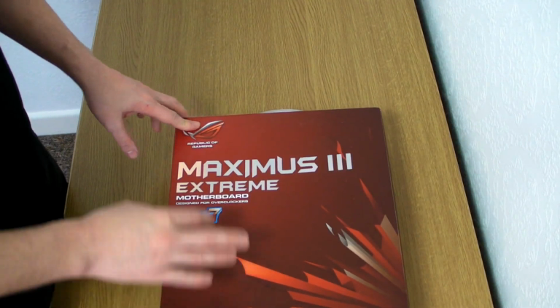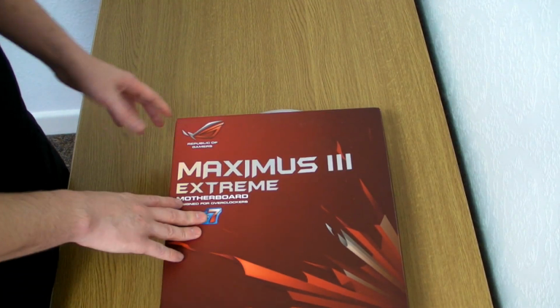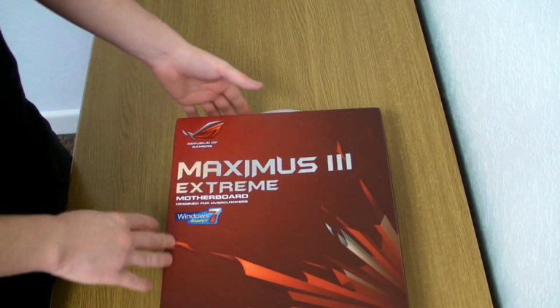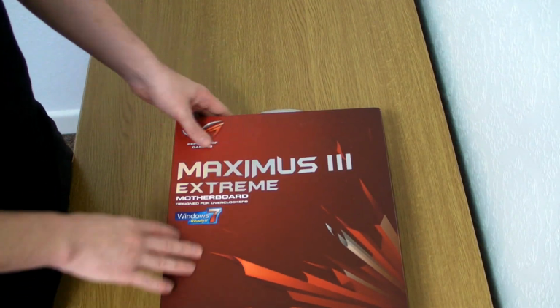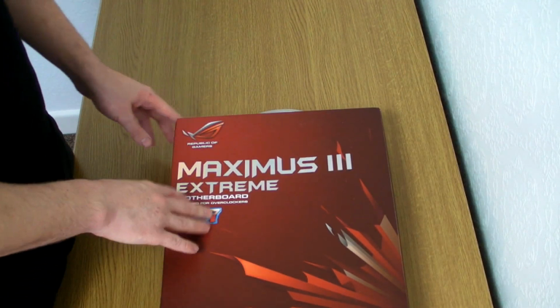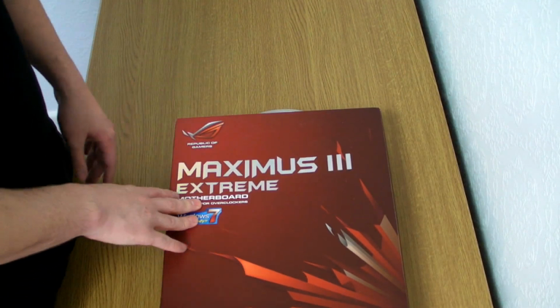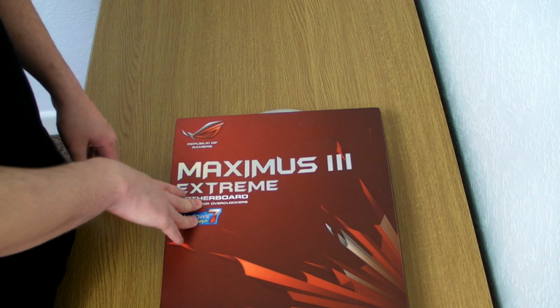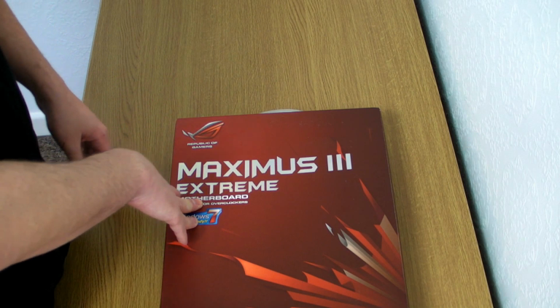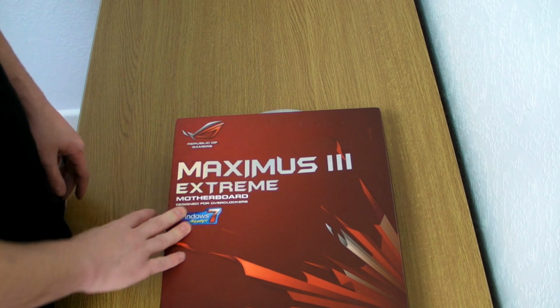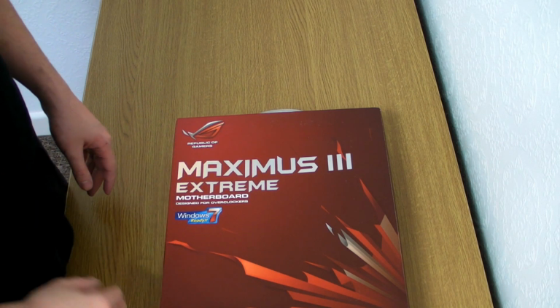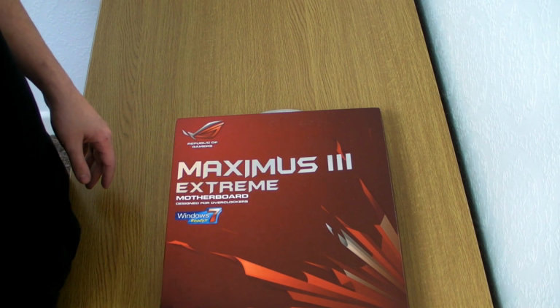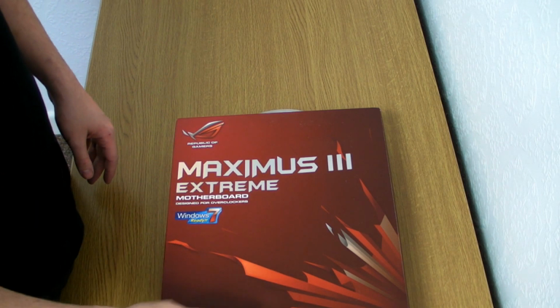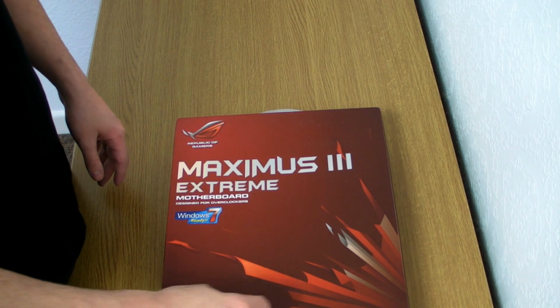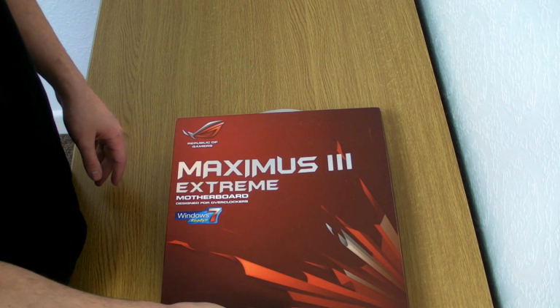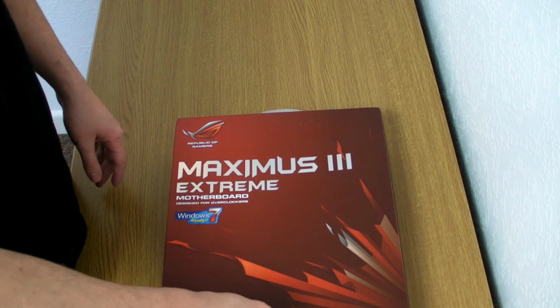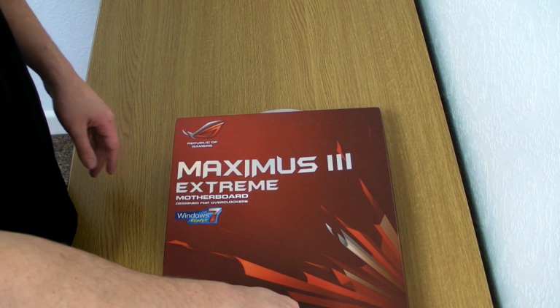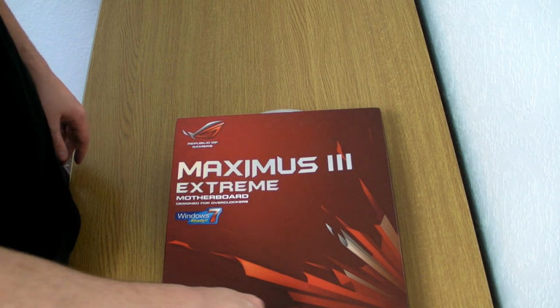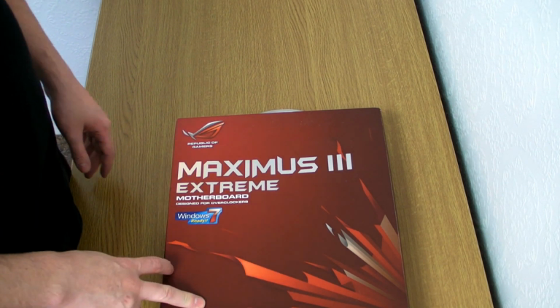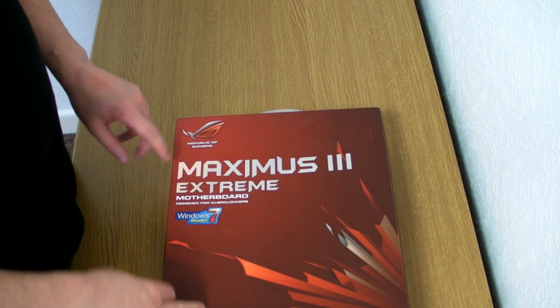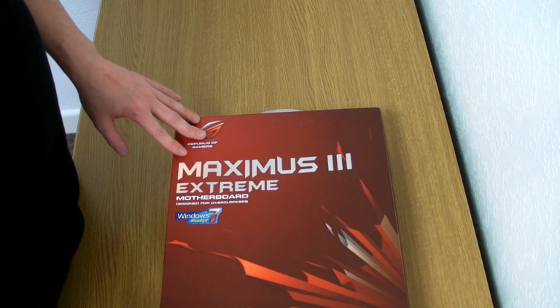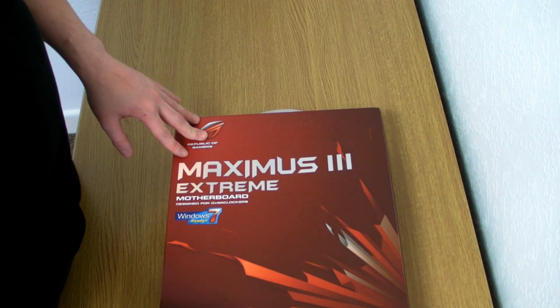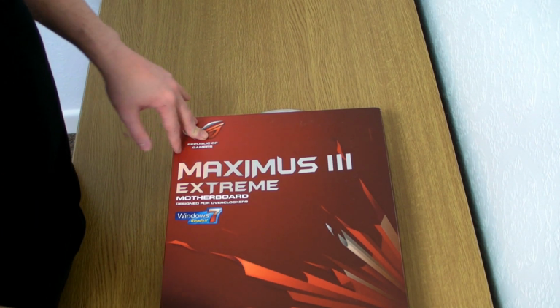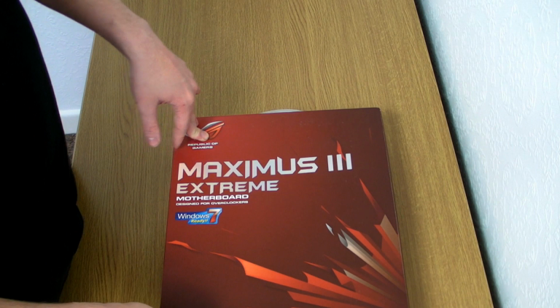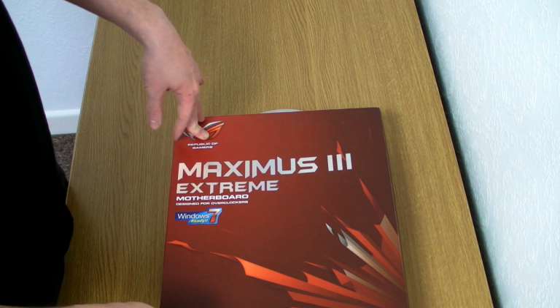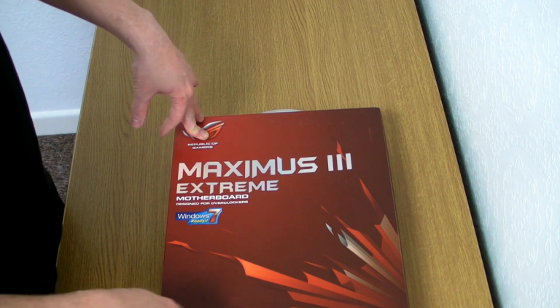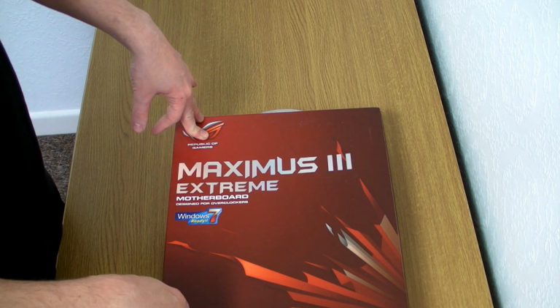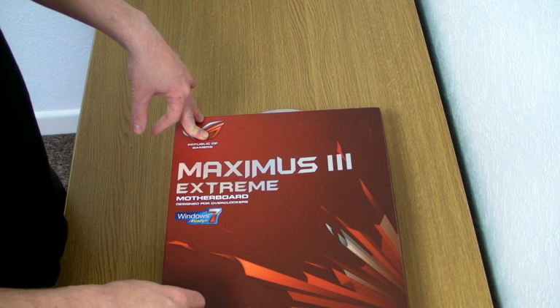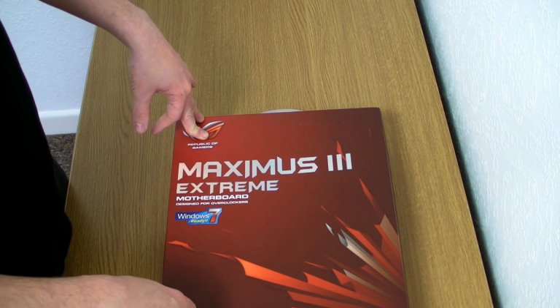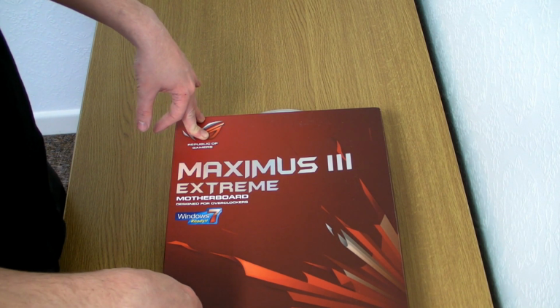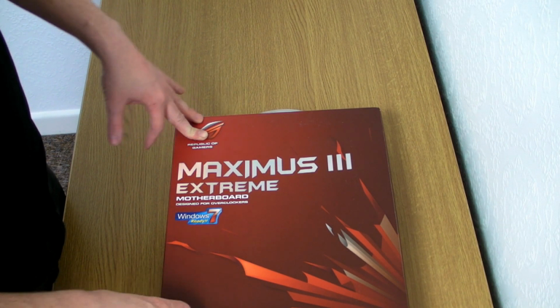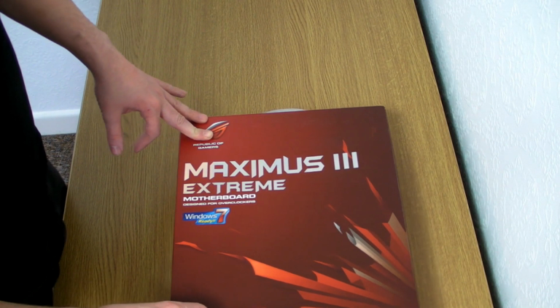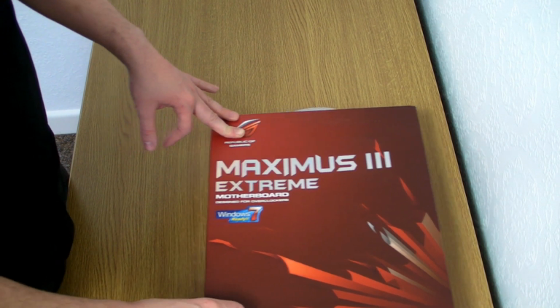It says it's Windows 7 ready and certified for that. It supports SLI and Crossfire, and it supports 1156 i7 and i5 CPUs.